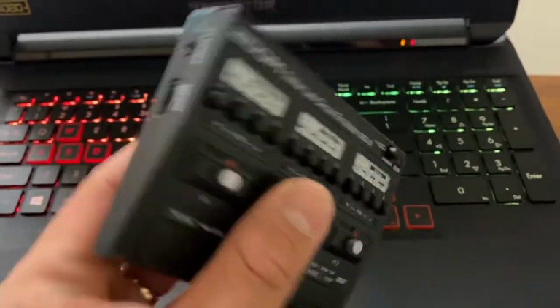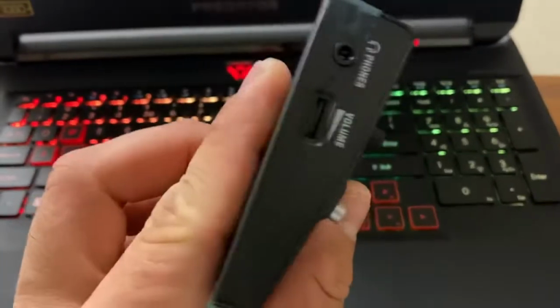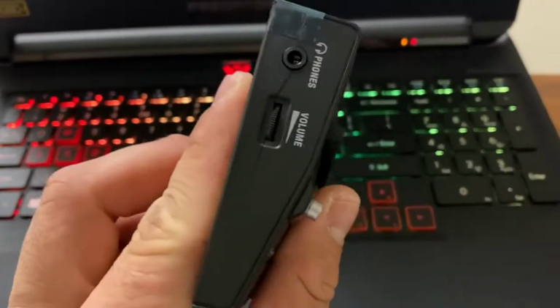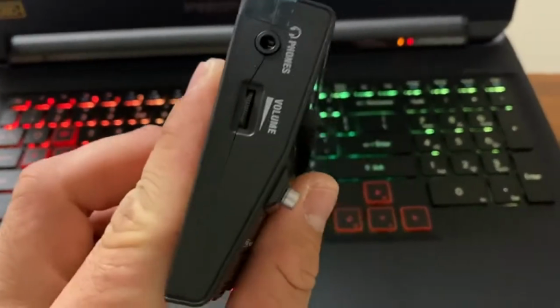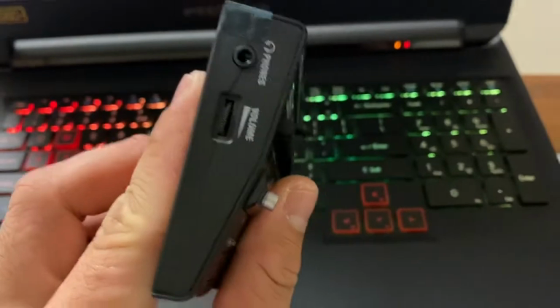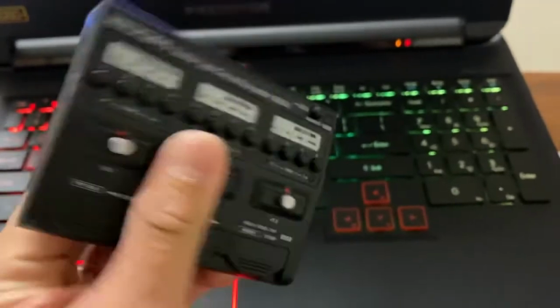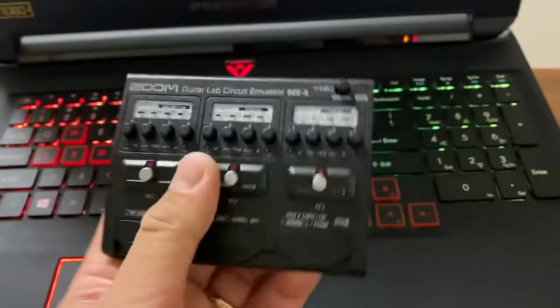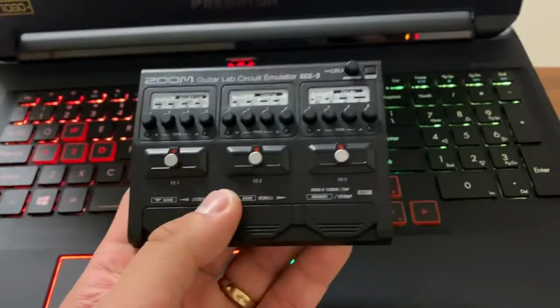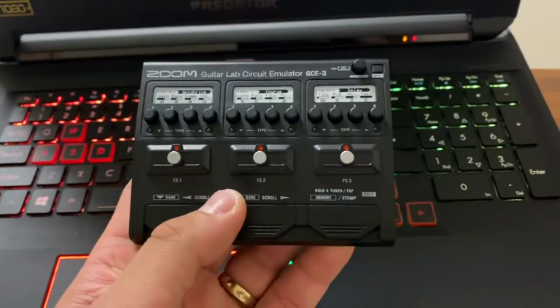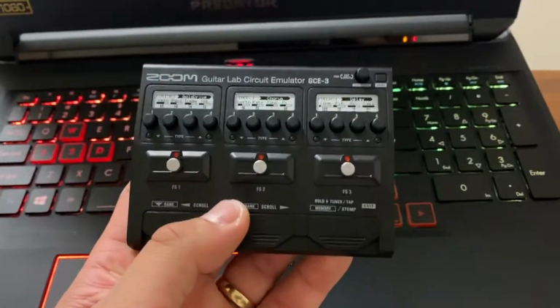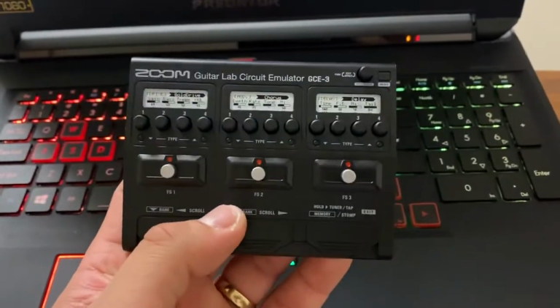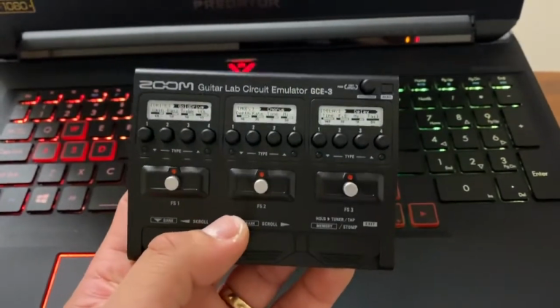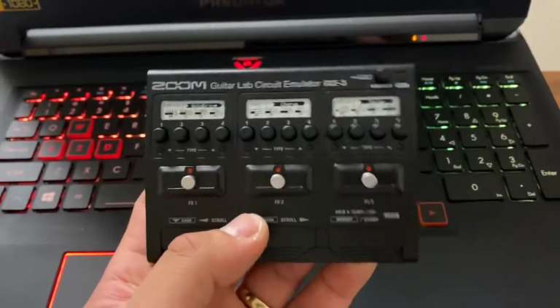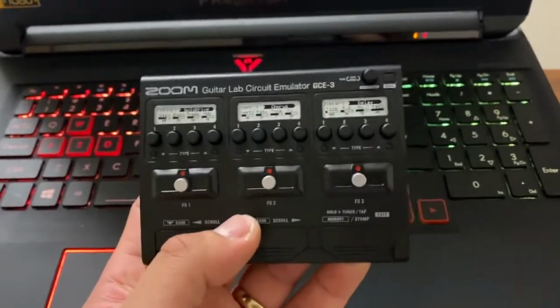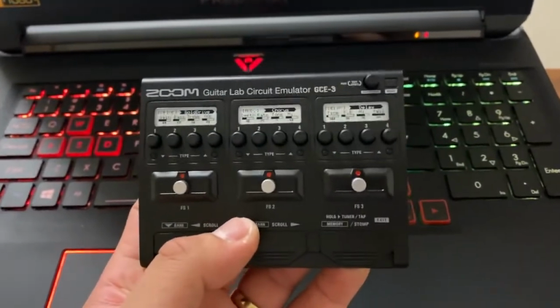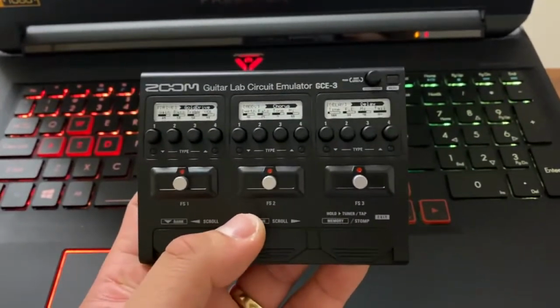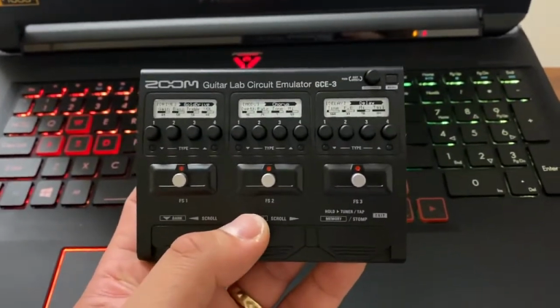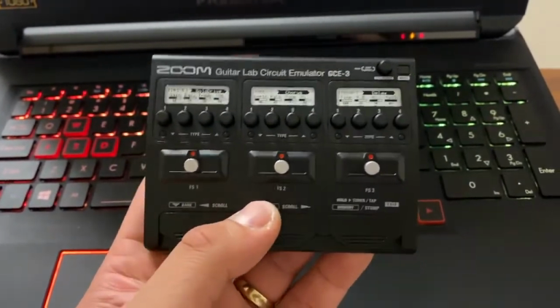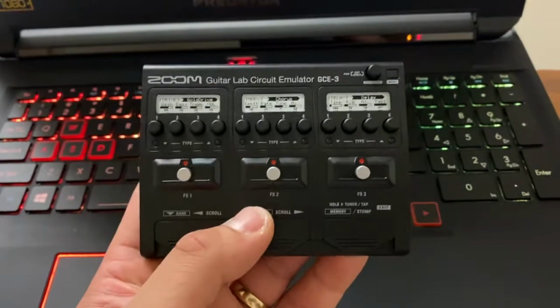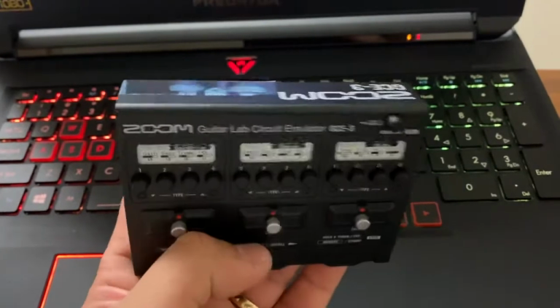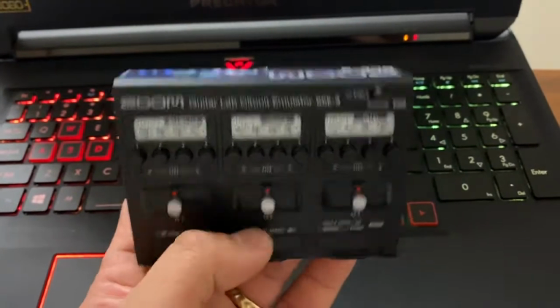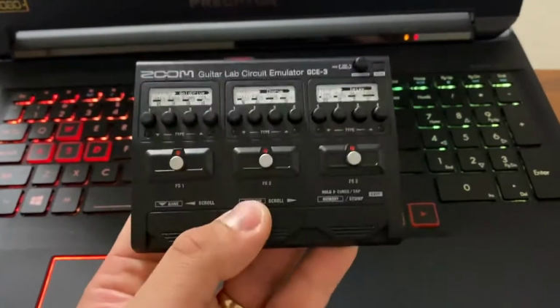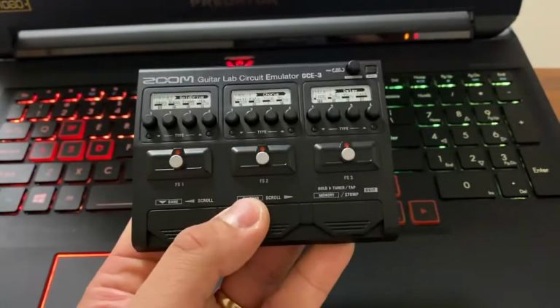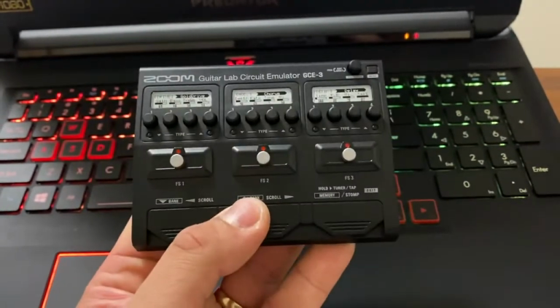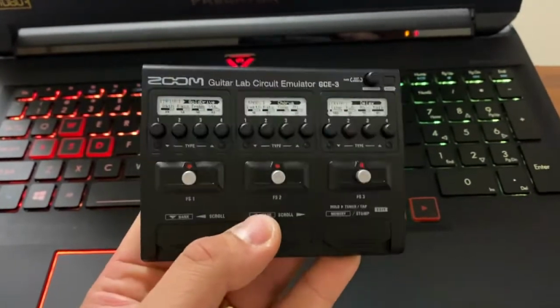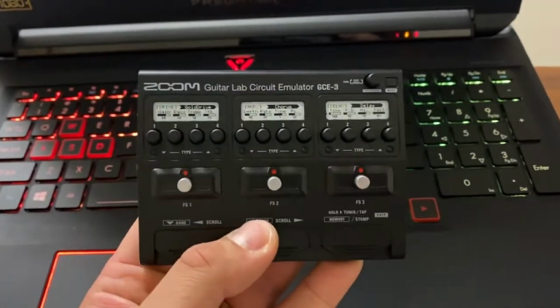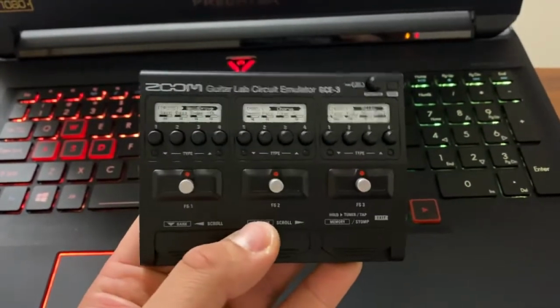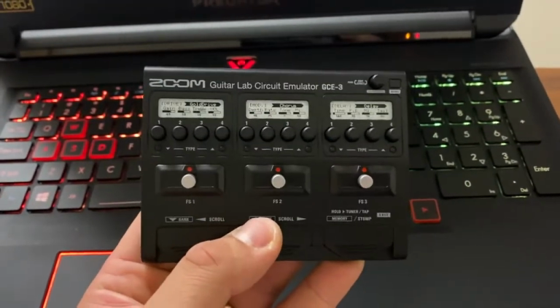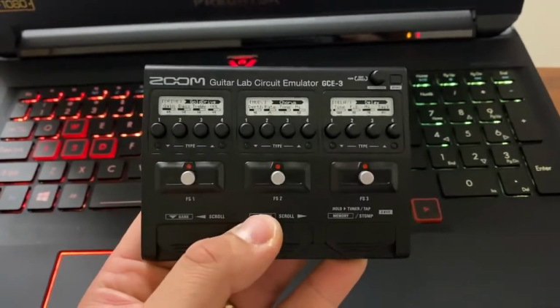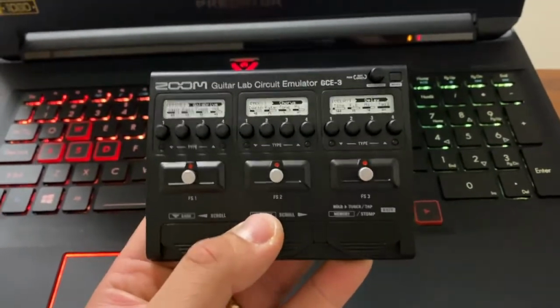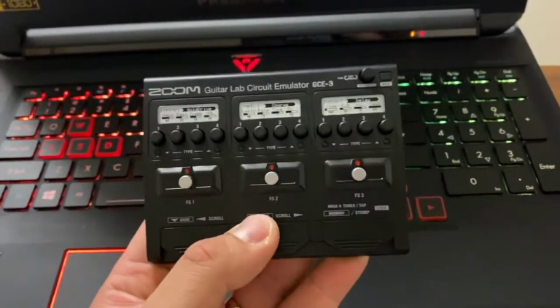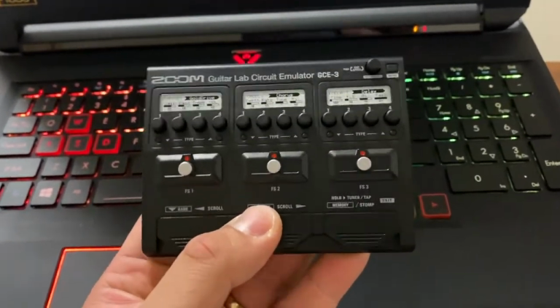They say when you program this thing and whatever's left on the program, this unit will retain it — you can use it as a standalone pedal.